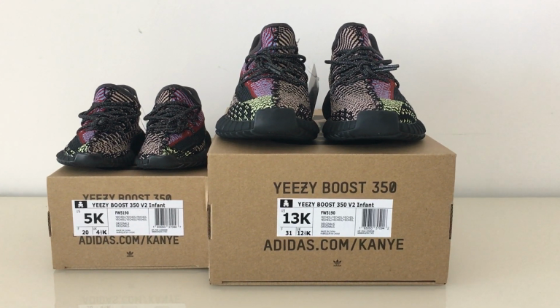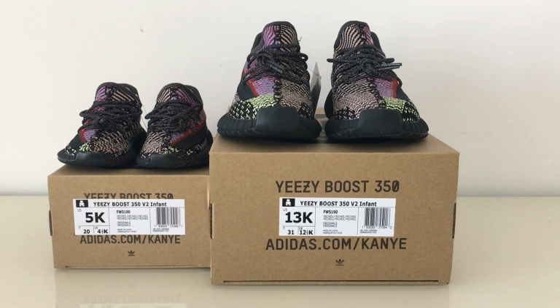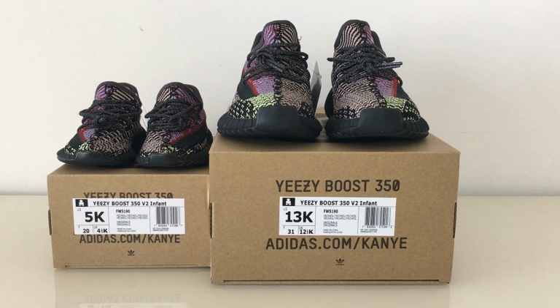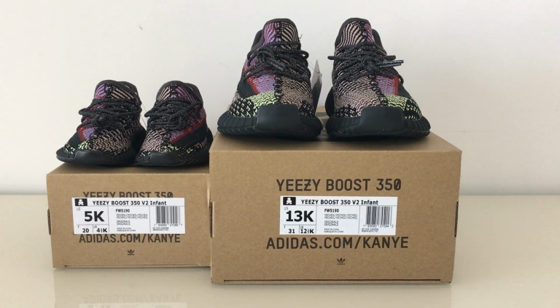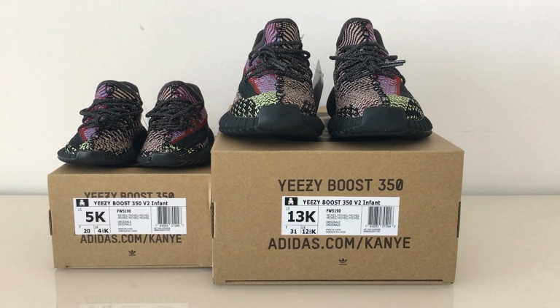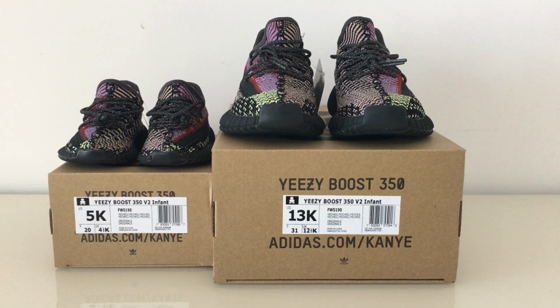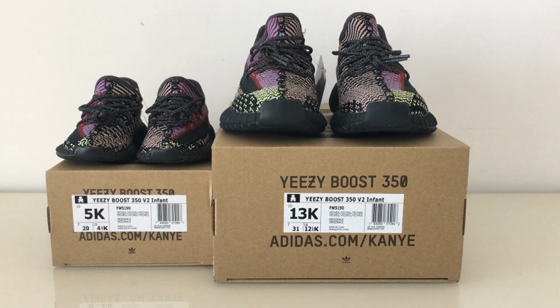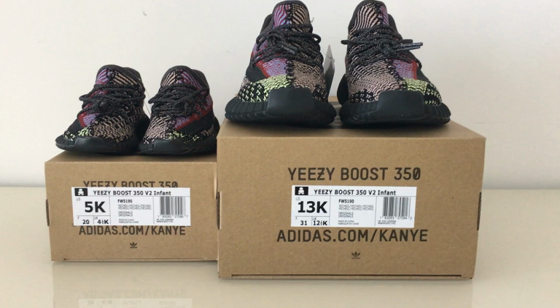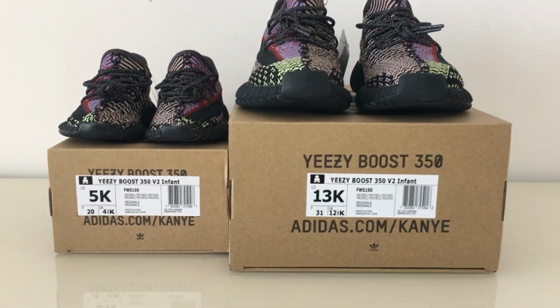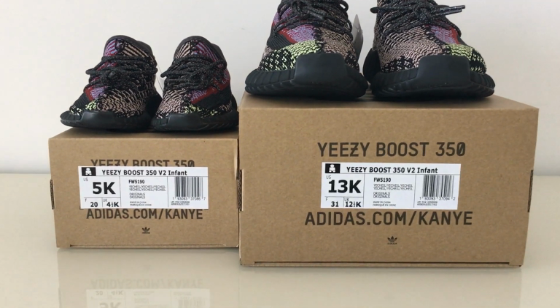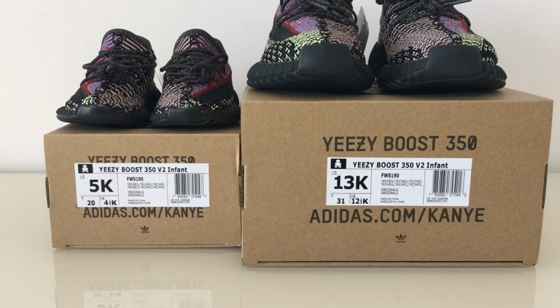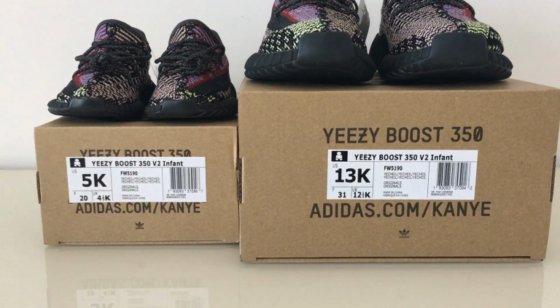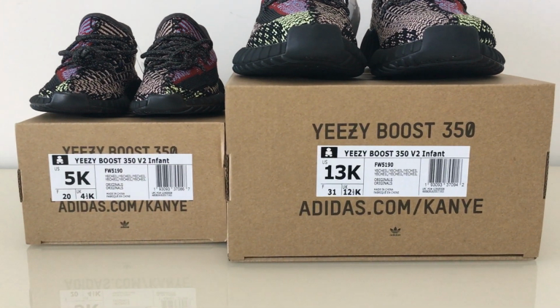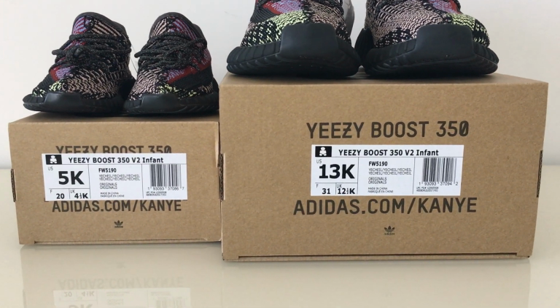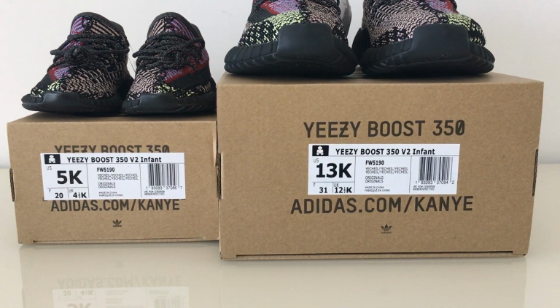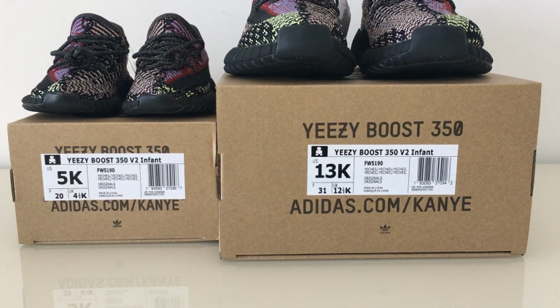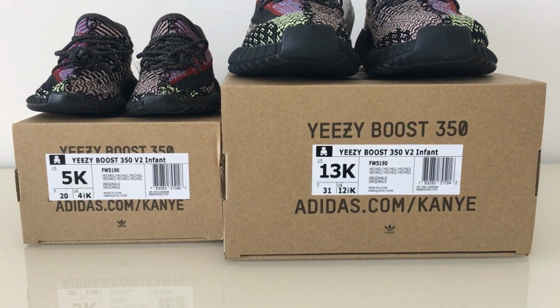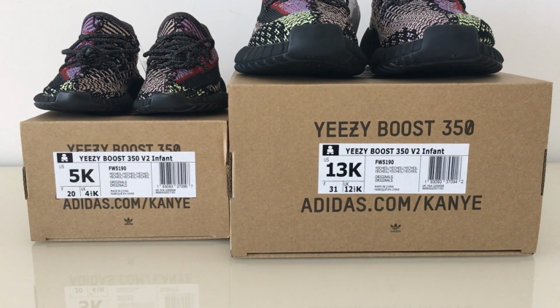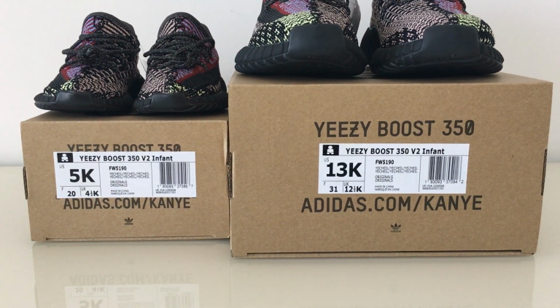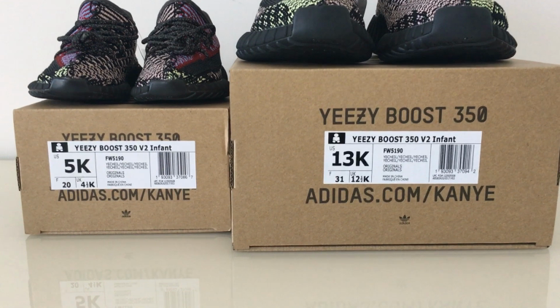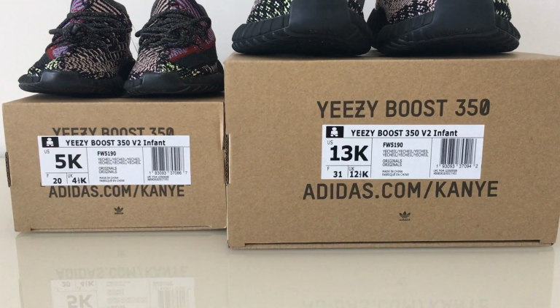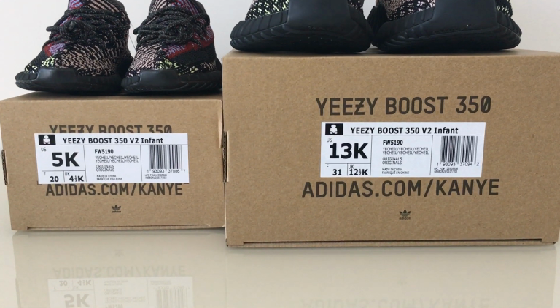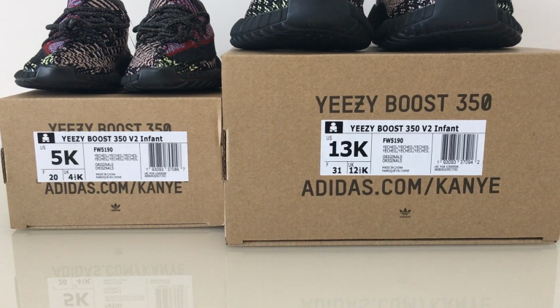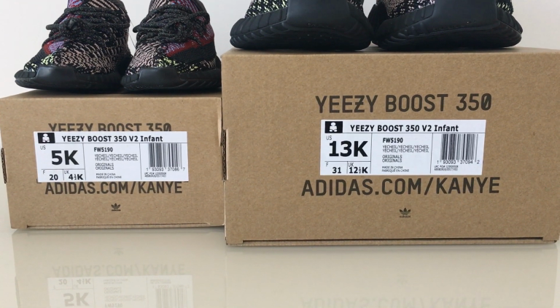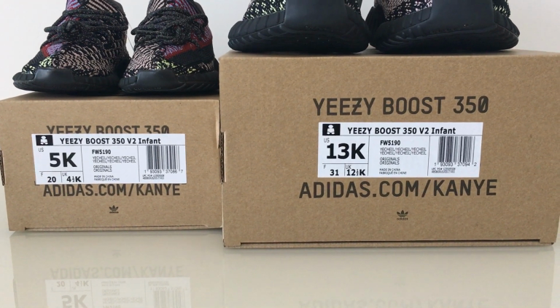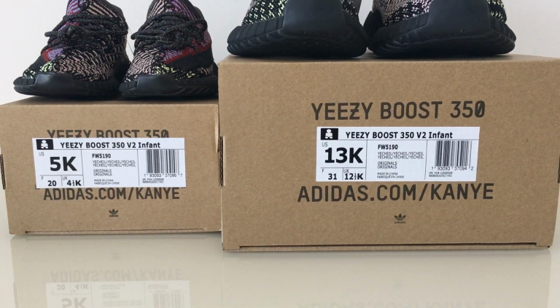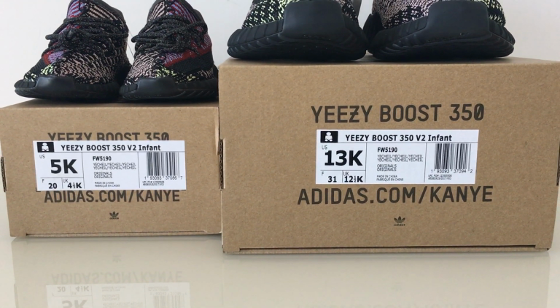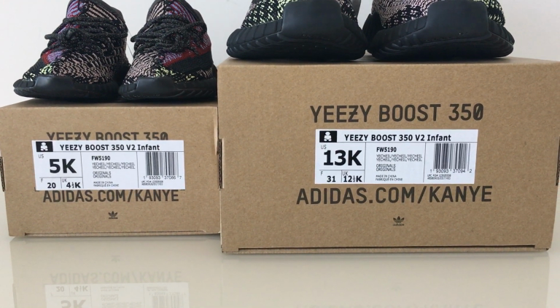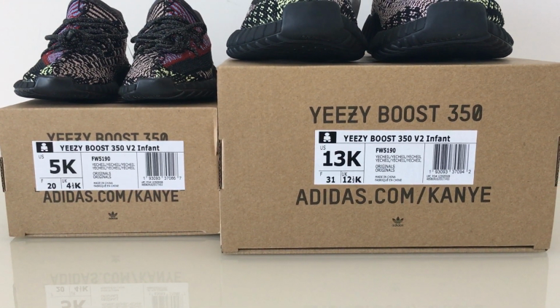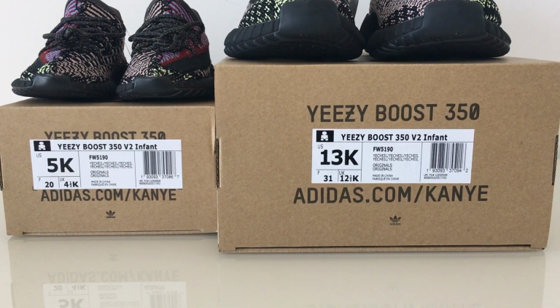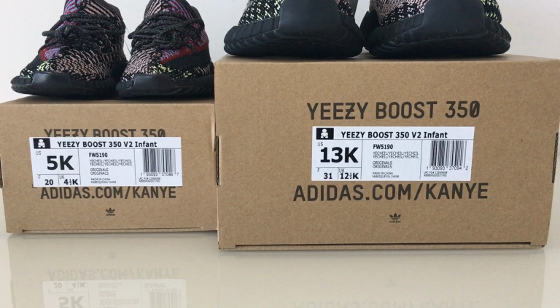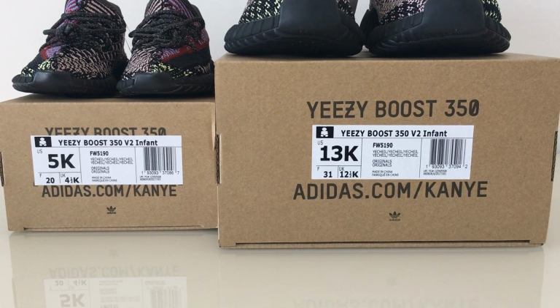You can look at the size level on the surface: 5K and 13K. About every detail is the same, just the size is different.